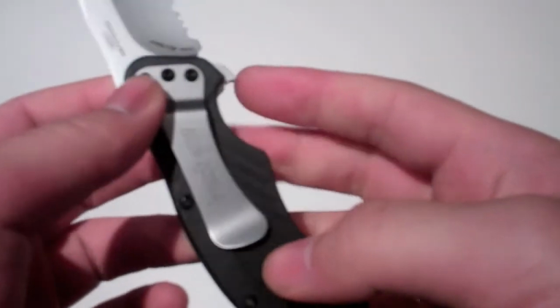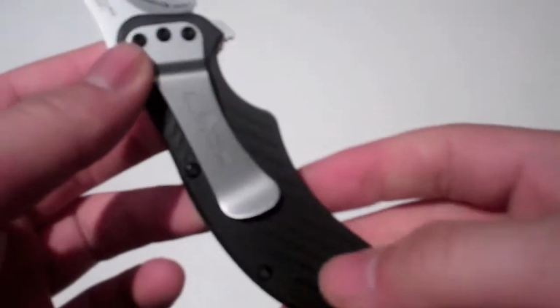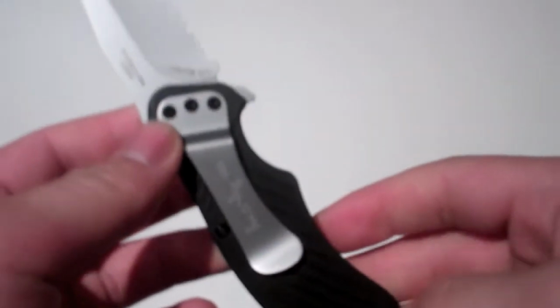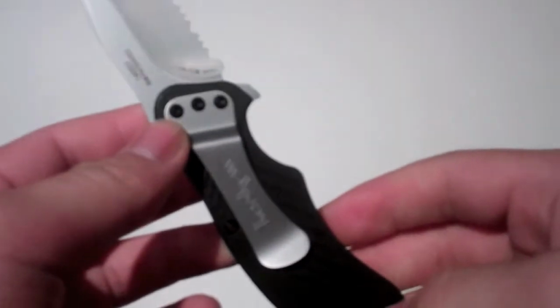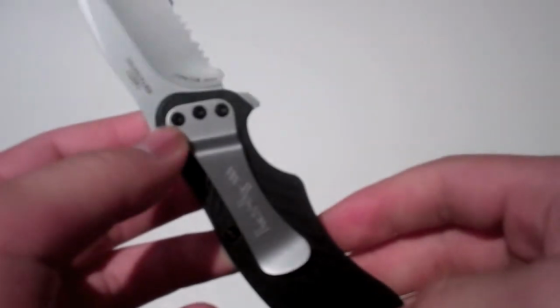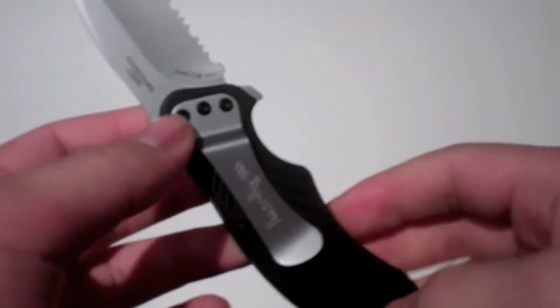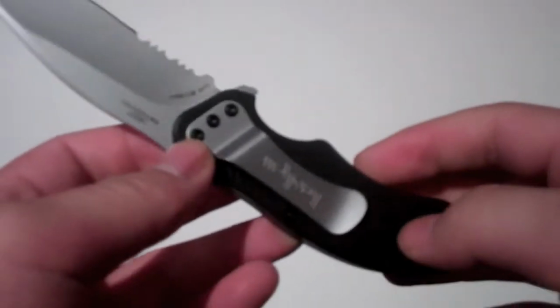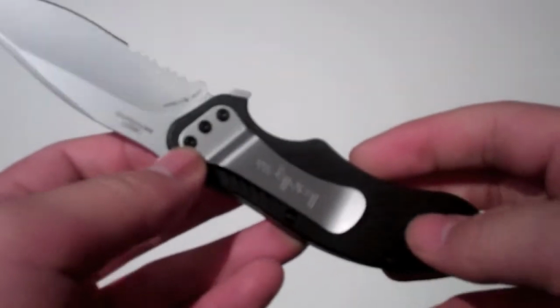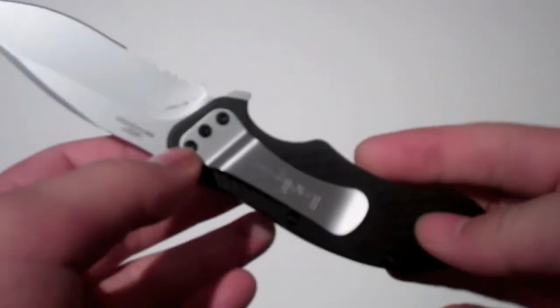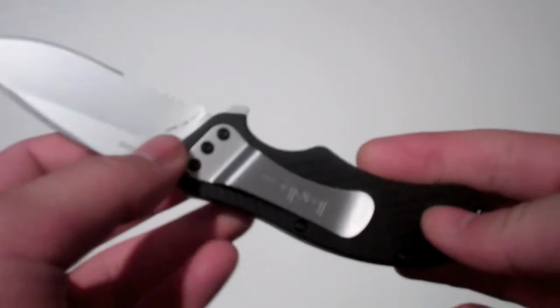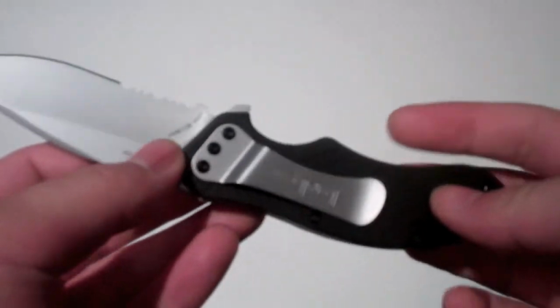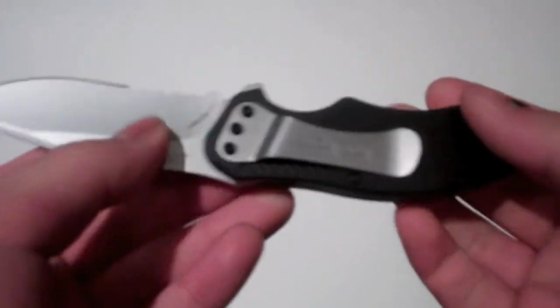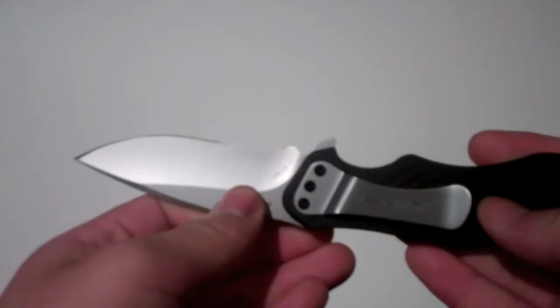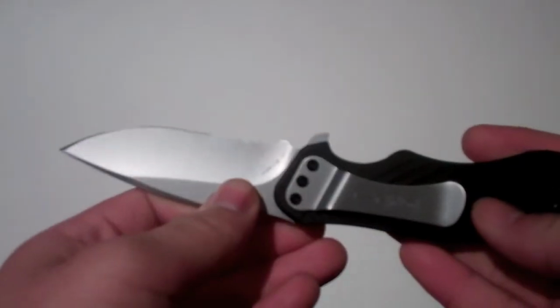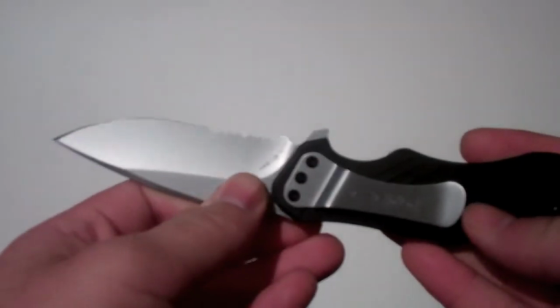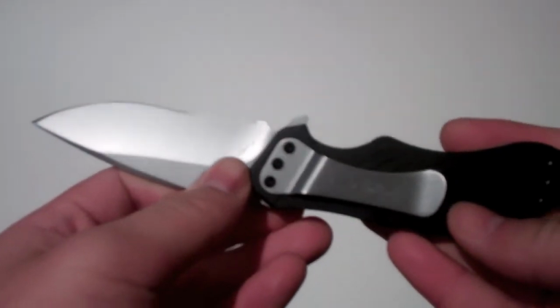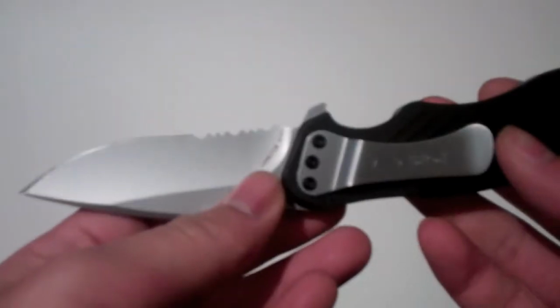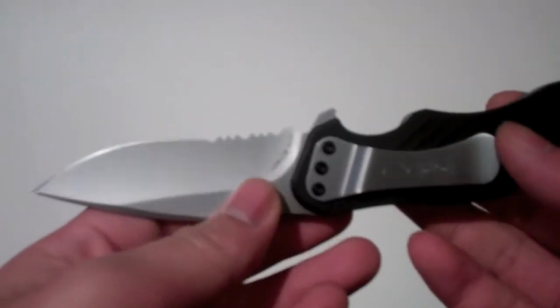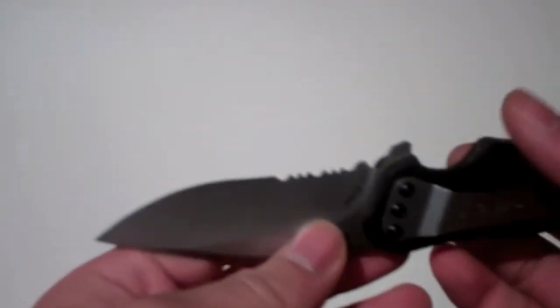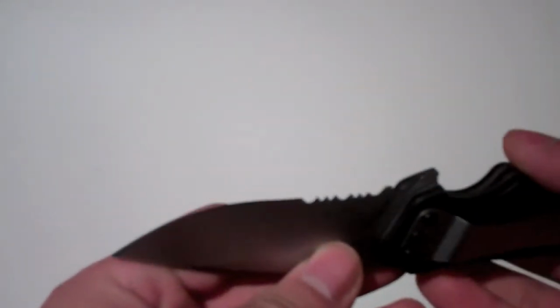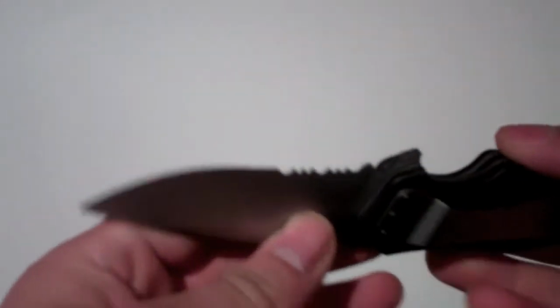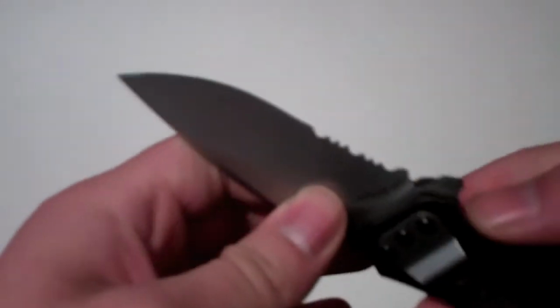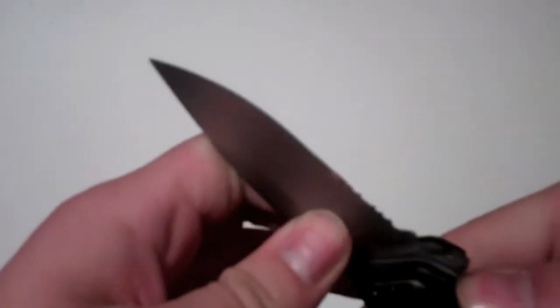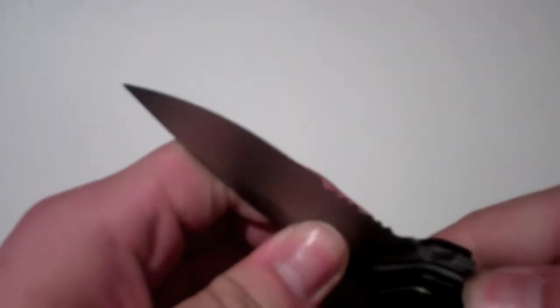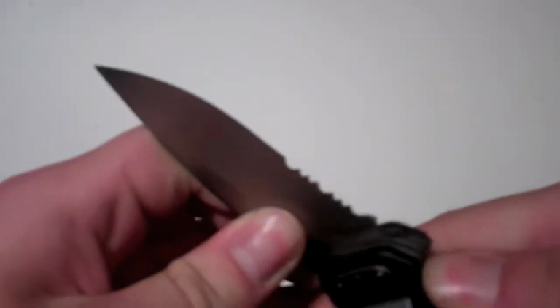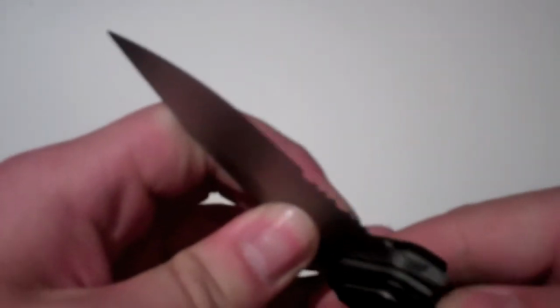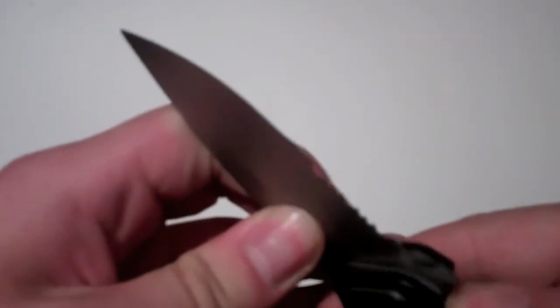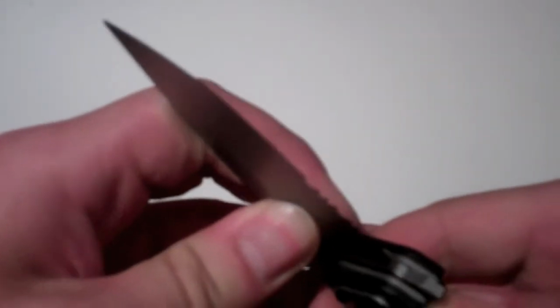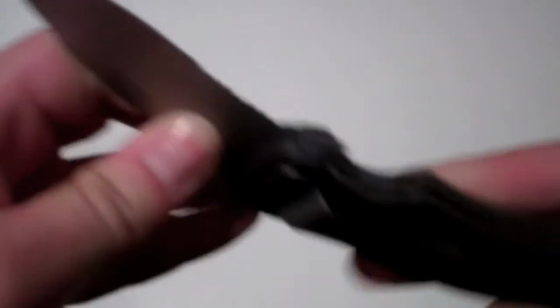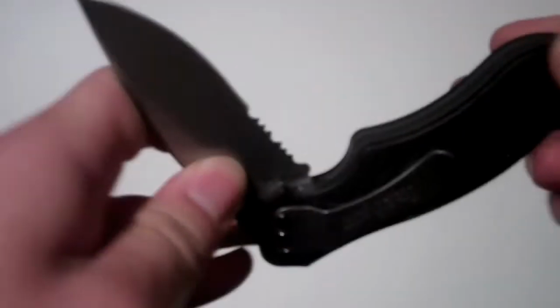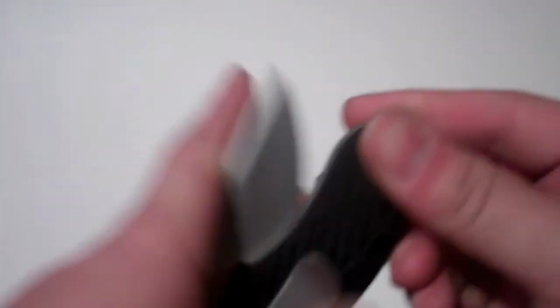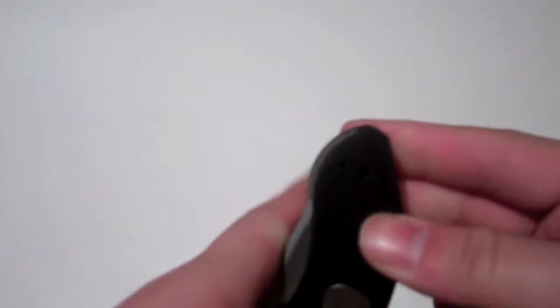The belt clip is pointed tip down. I'd rather have it tip up, but you can change that.